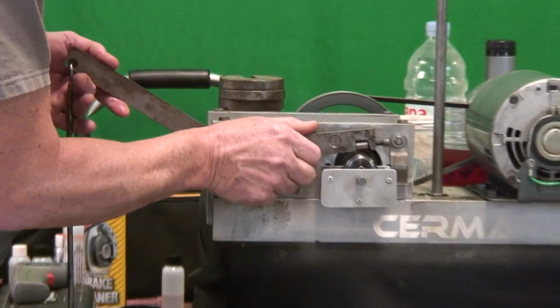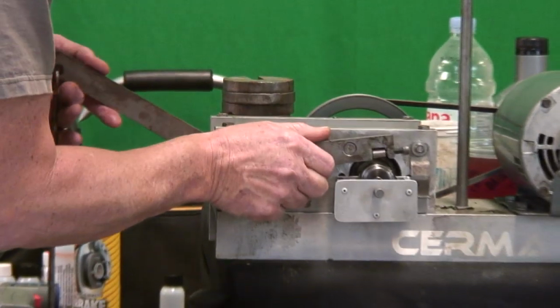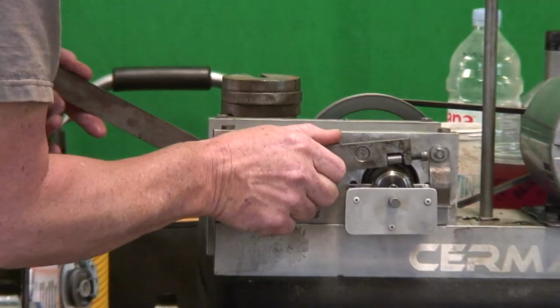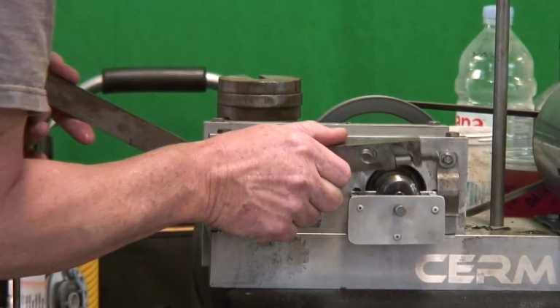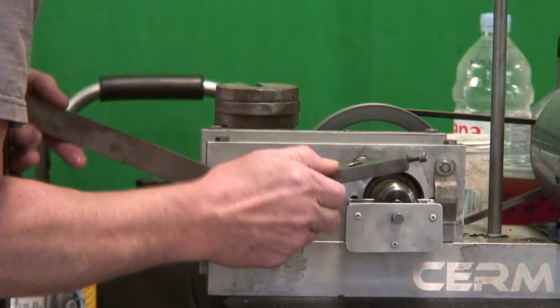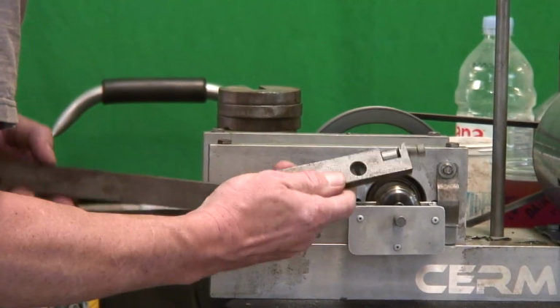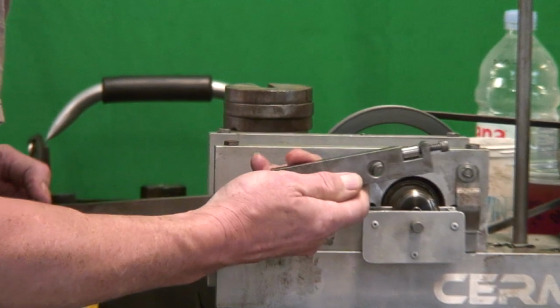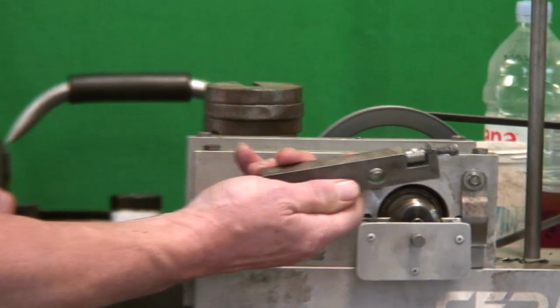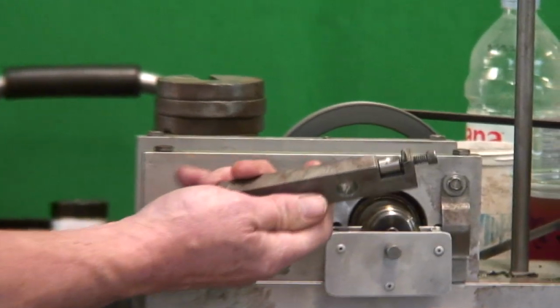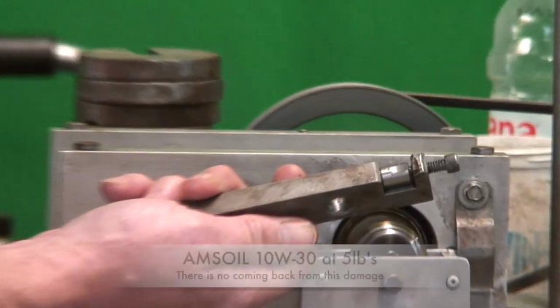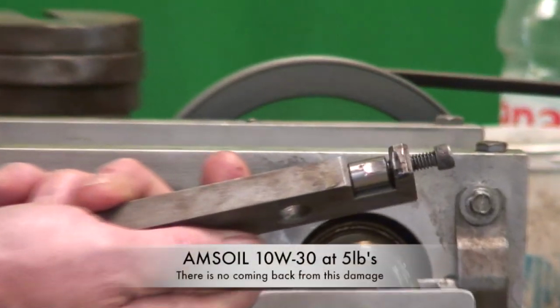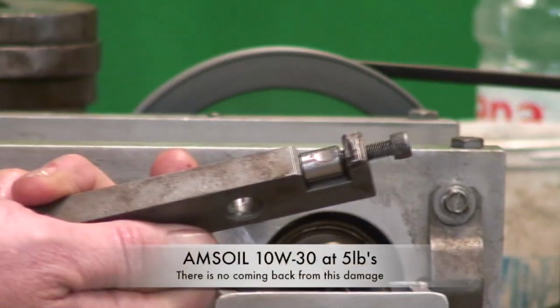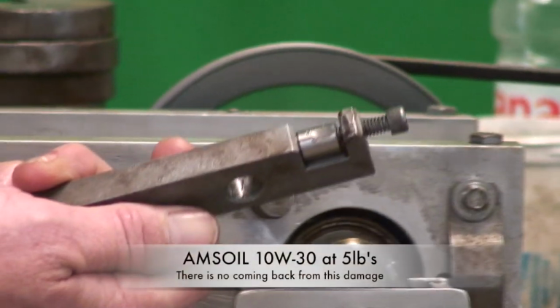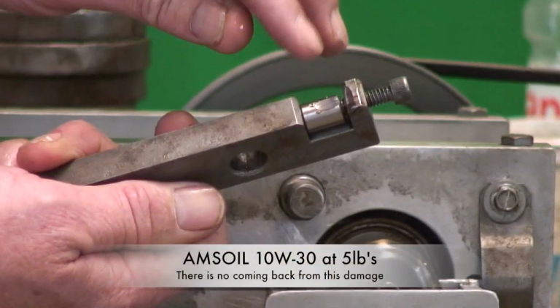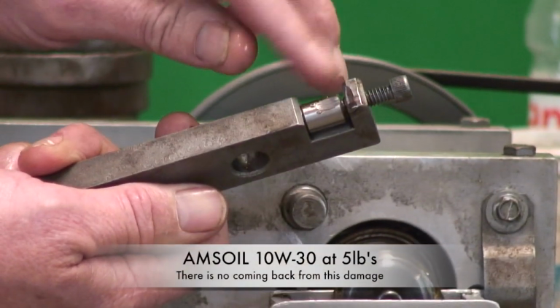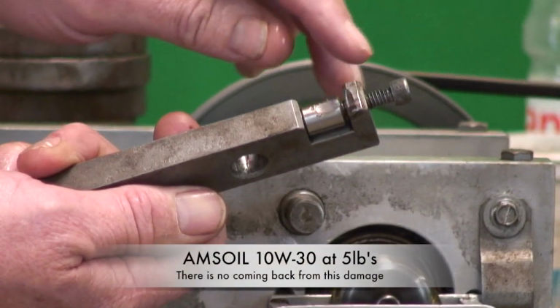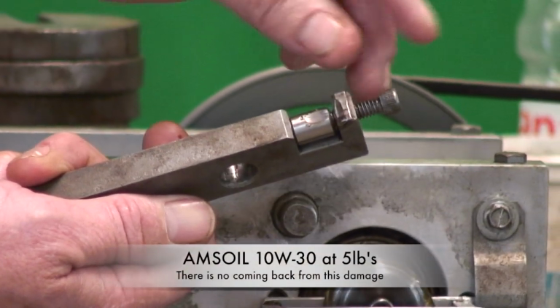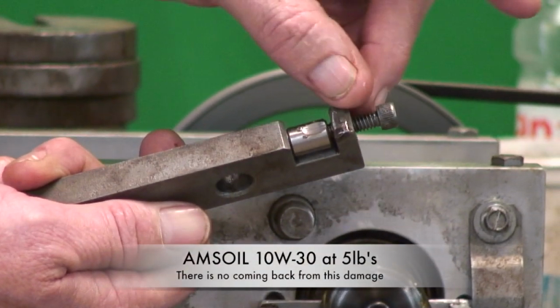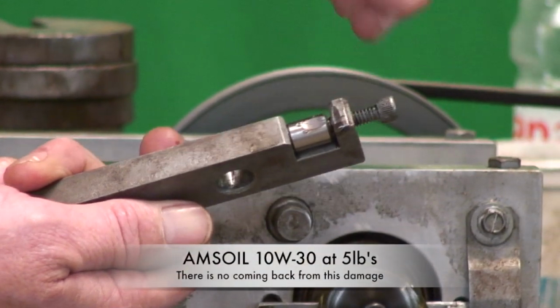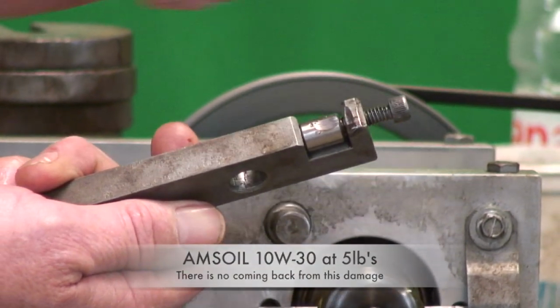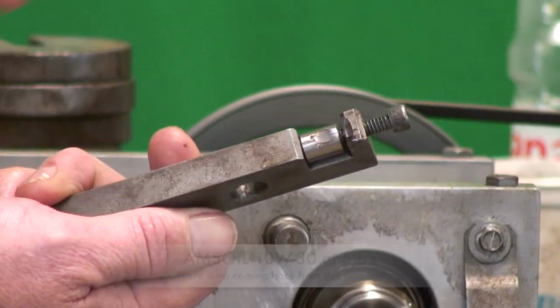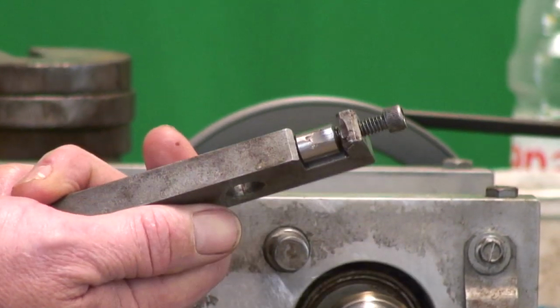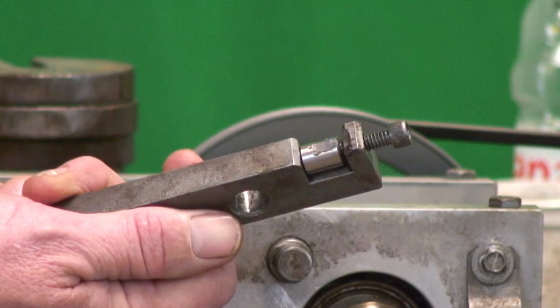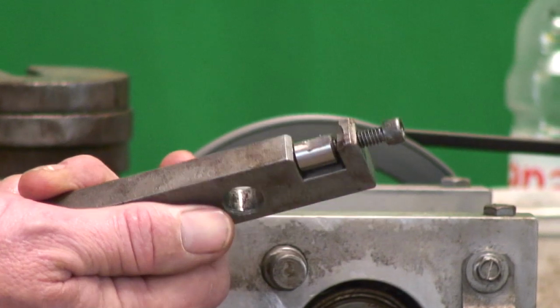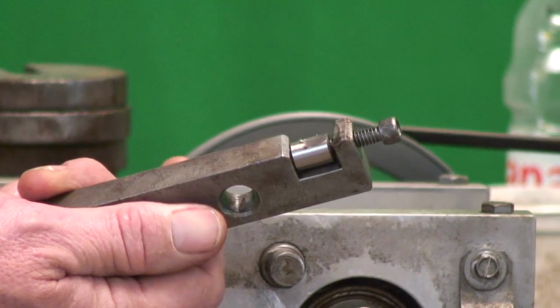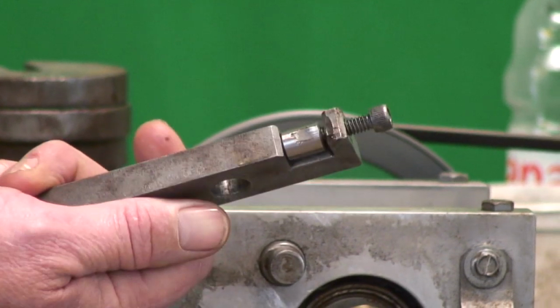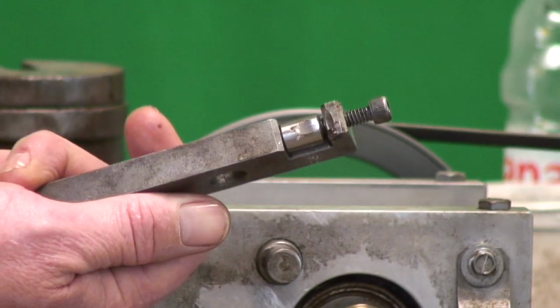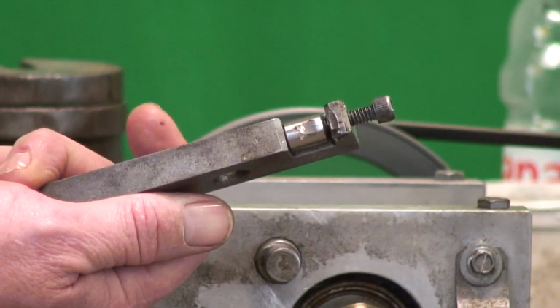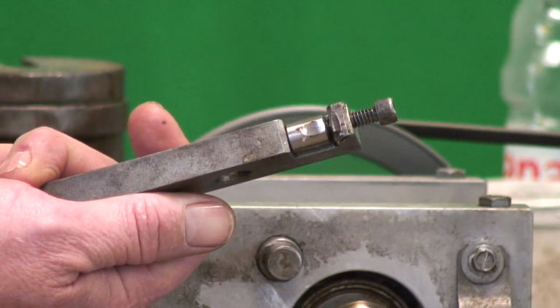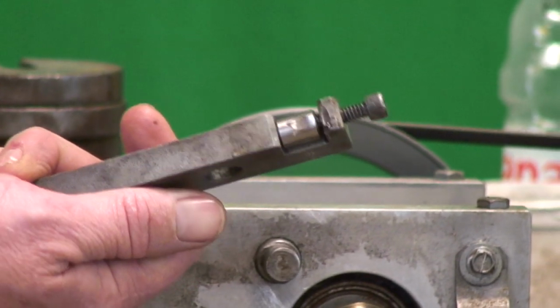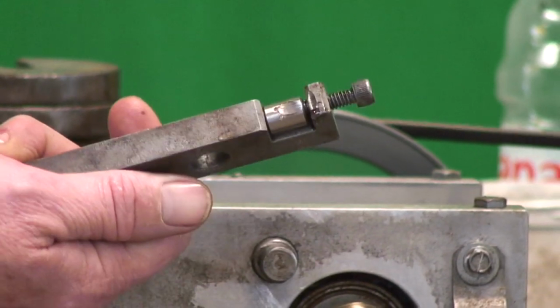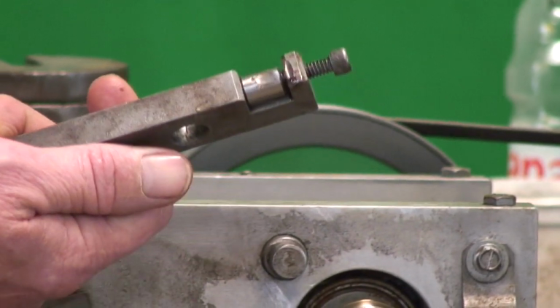It's not repairing itself, so we're going to stop the test. And oh boy, there's a chunk of metal in there. If we look here, it went all the way through the bearing and actually started hitting the housing. That's probably one of the worst collapses we've seen.